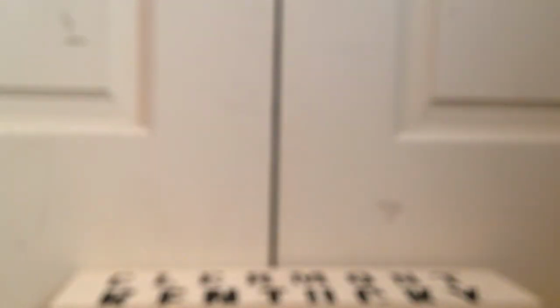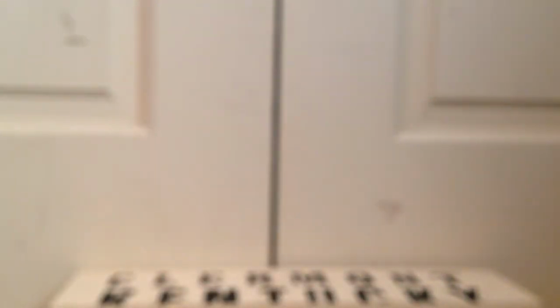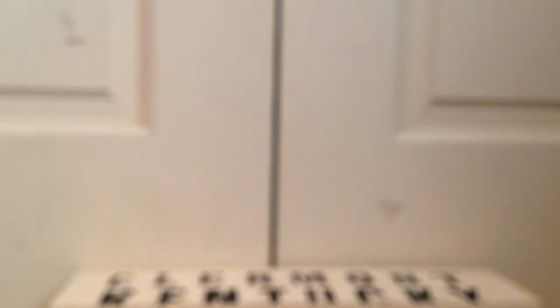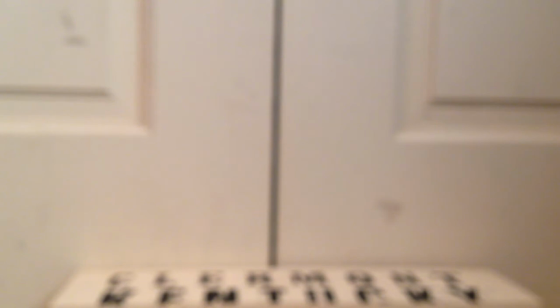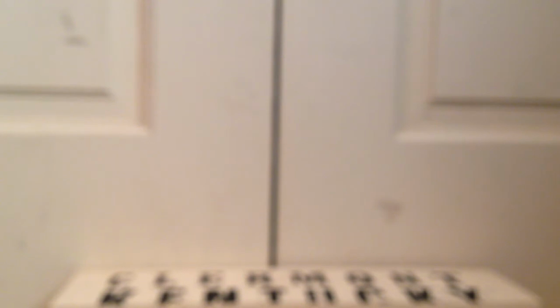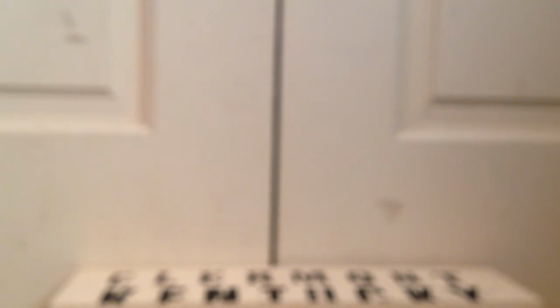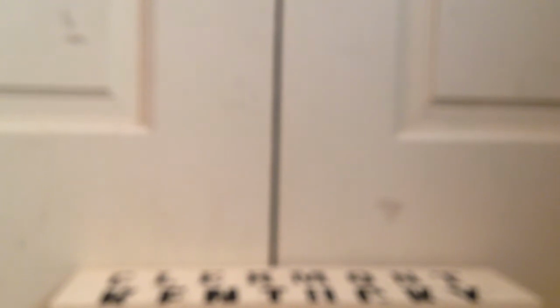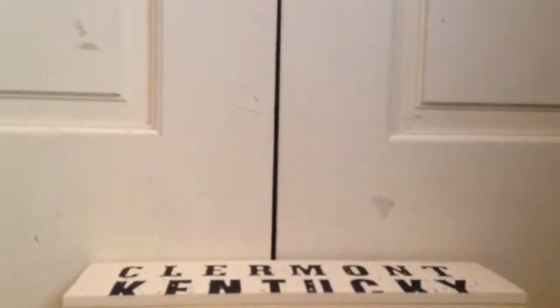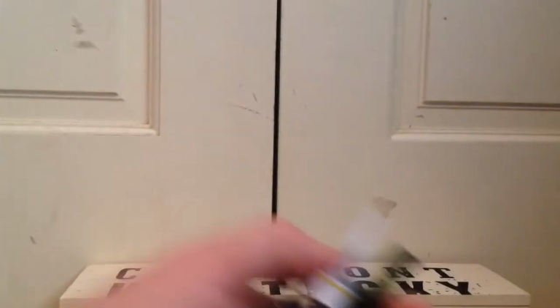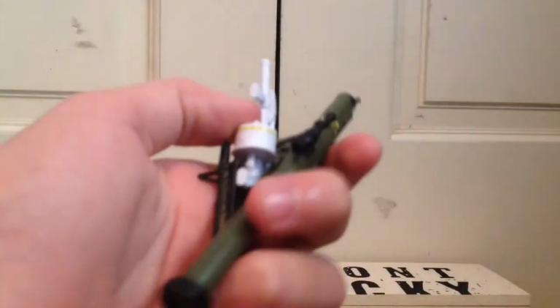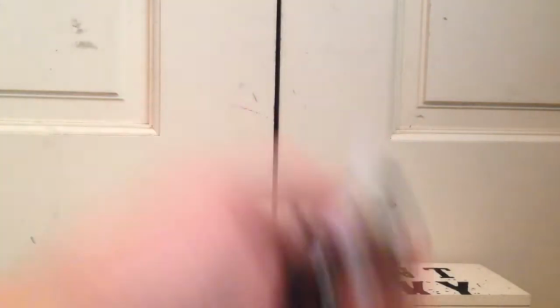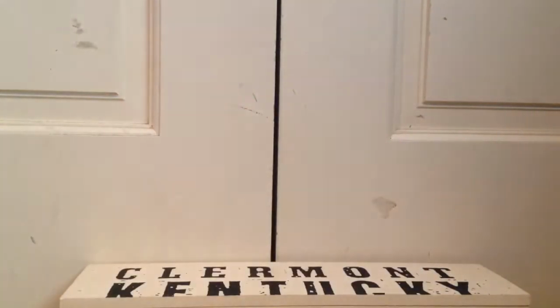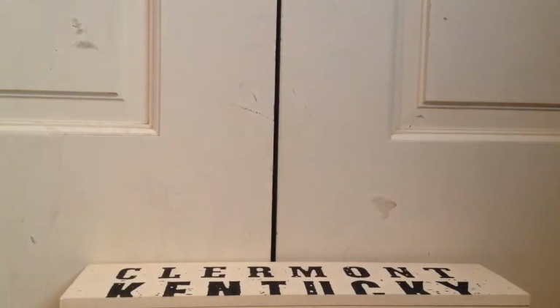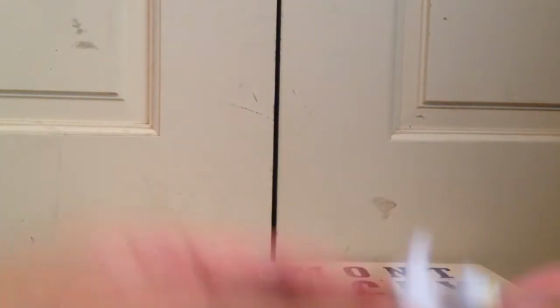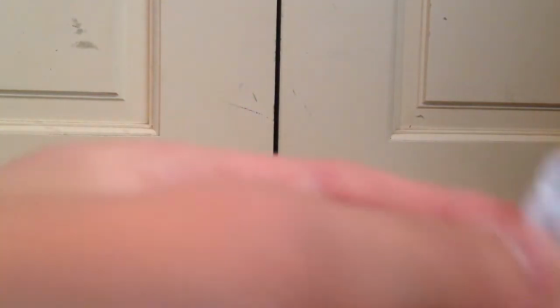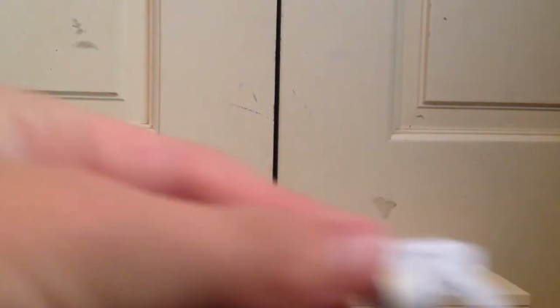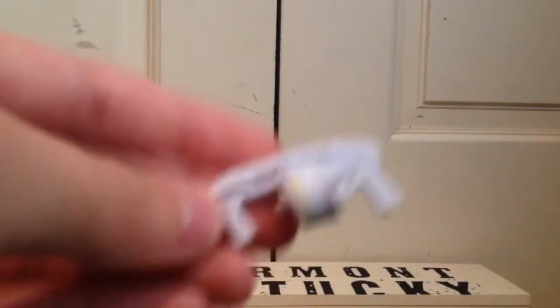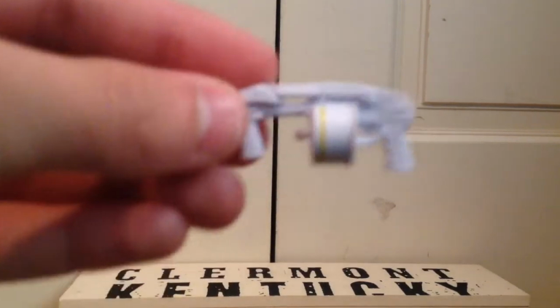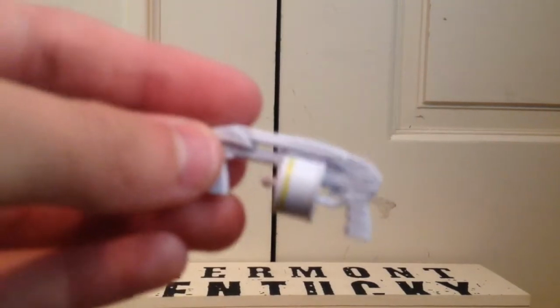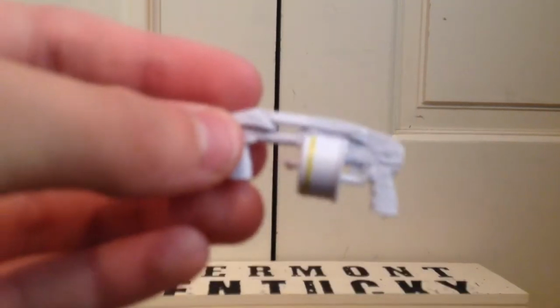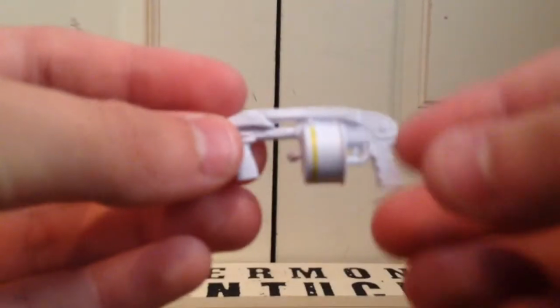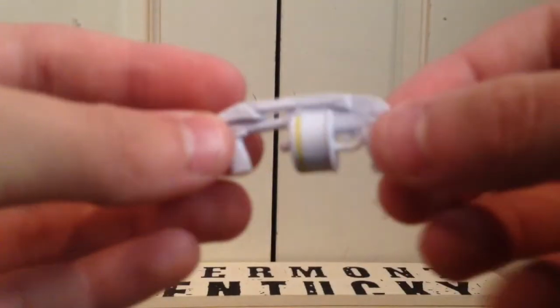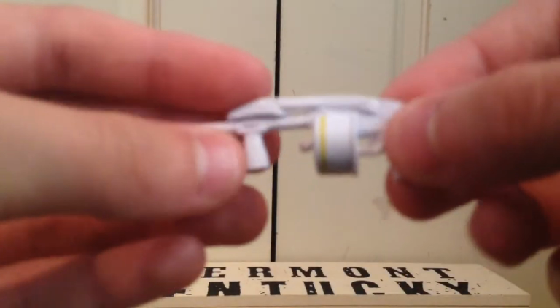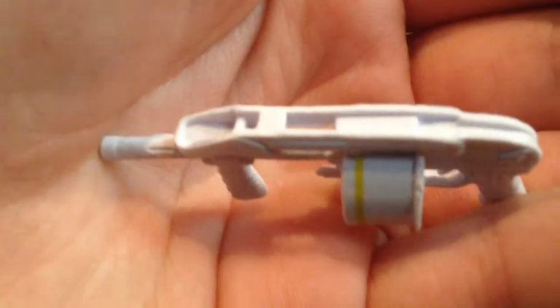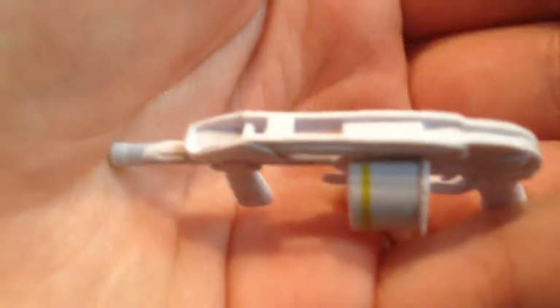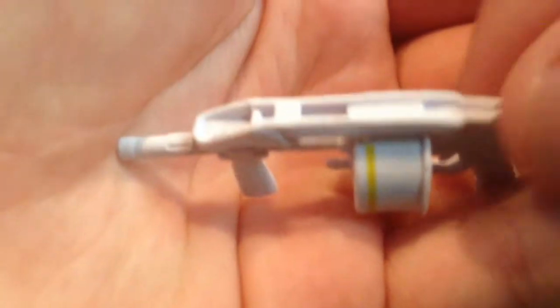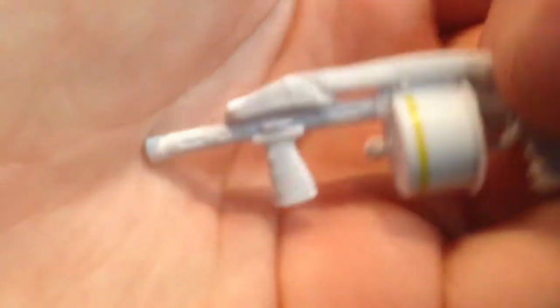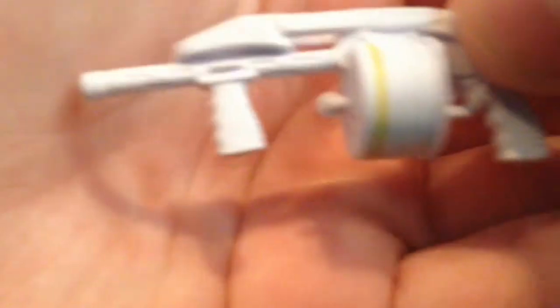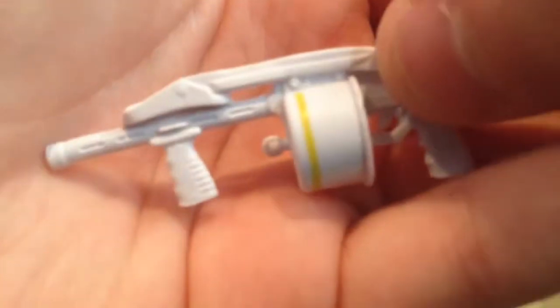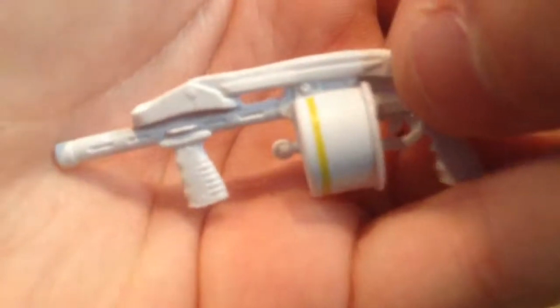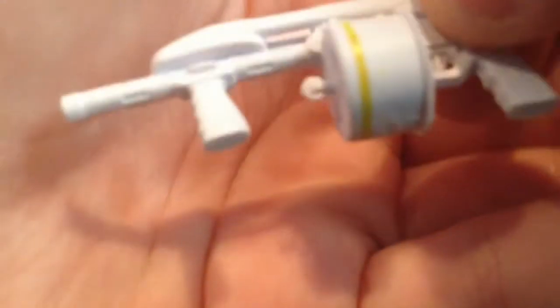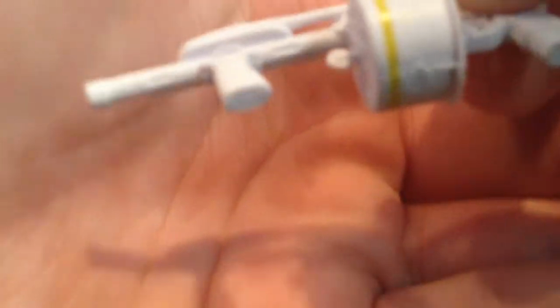He also comes with three different weapons. So he comes with this shotgun — this white shotgun — and it has this little yellow rim.